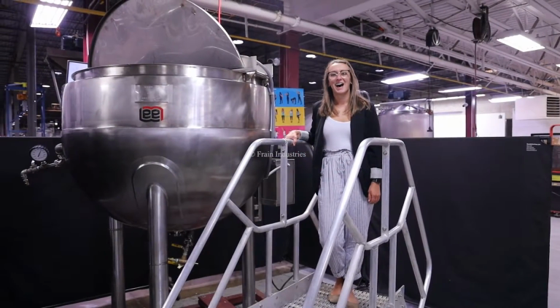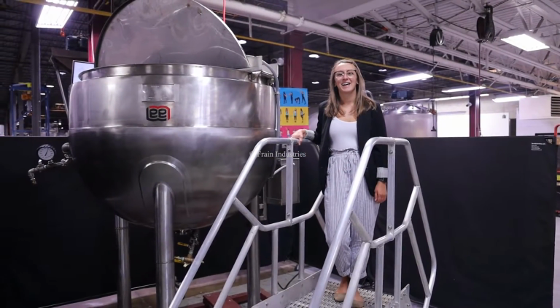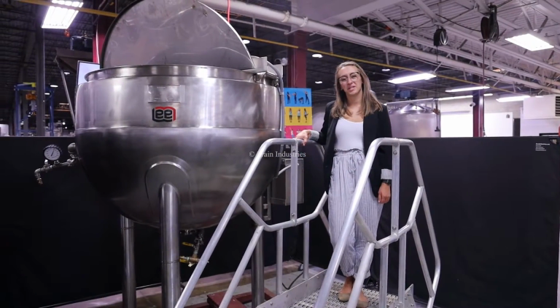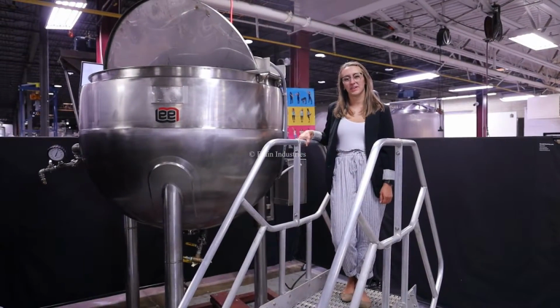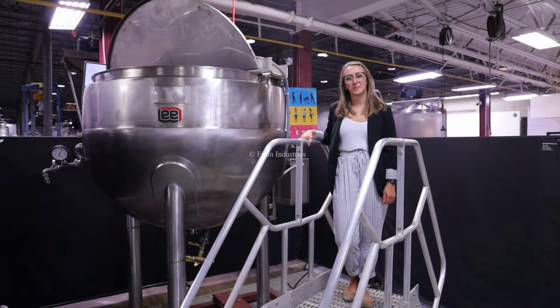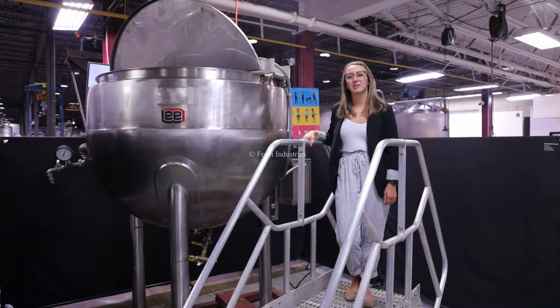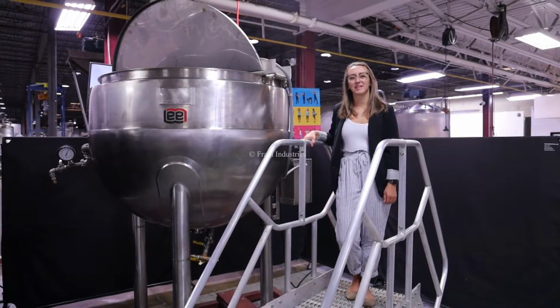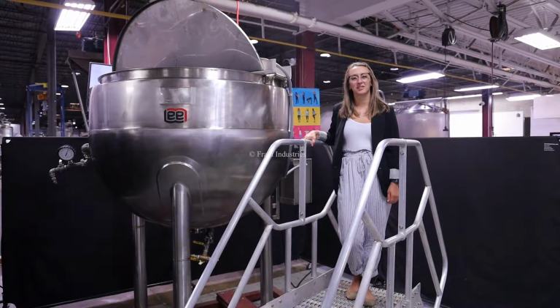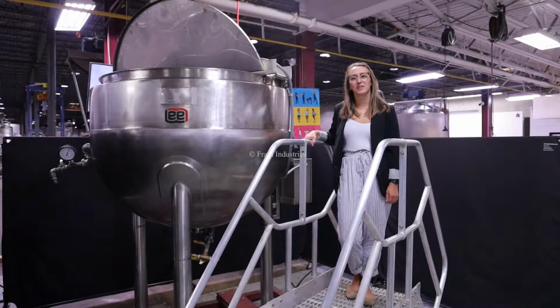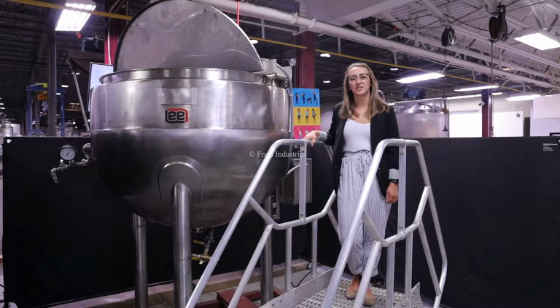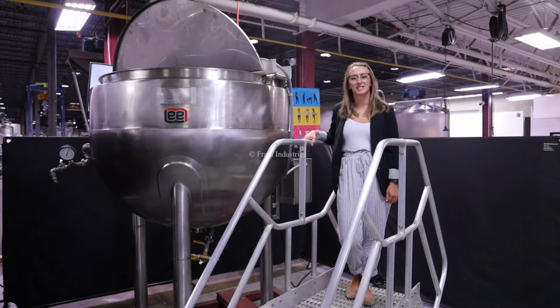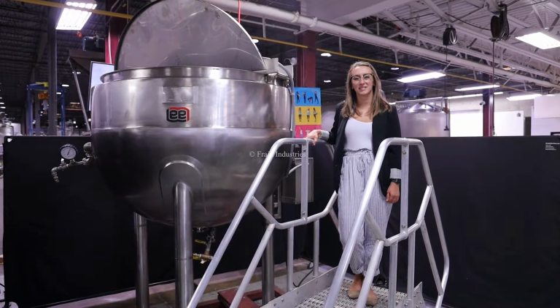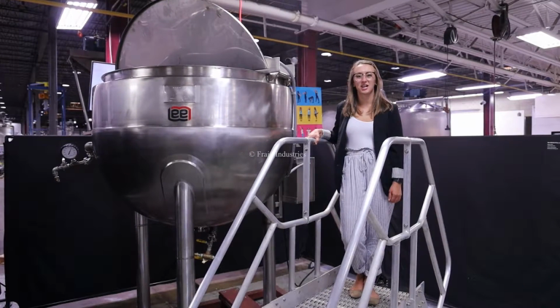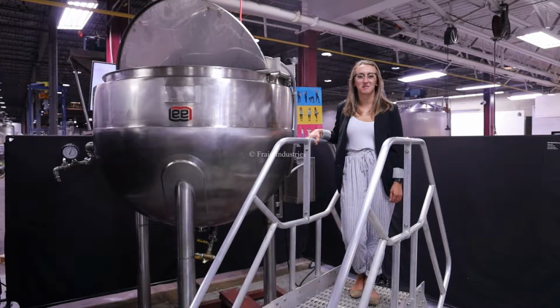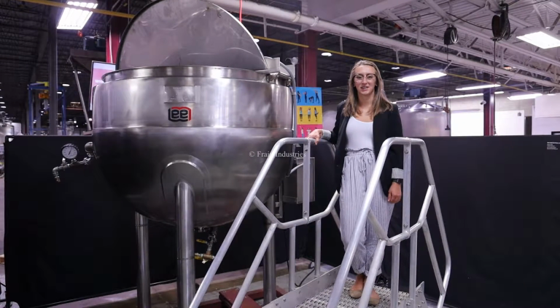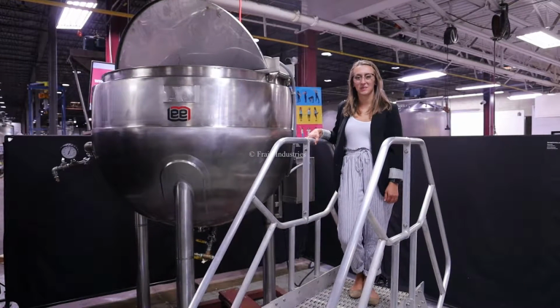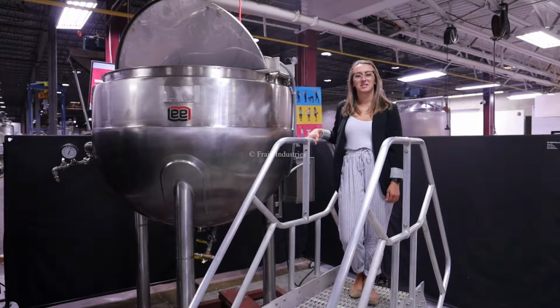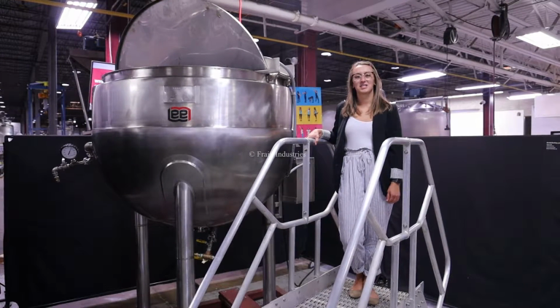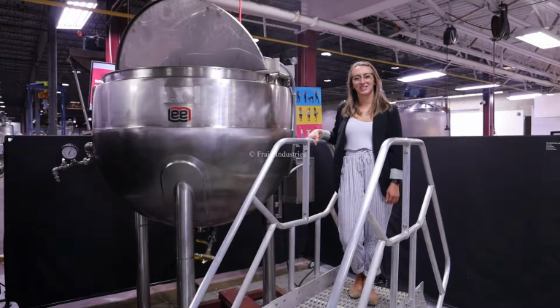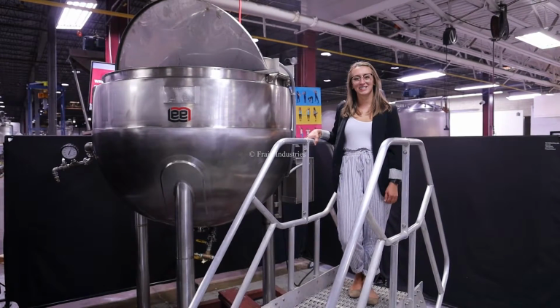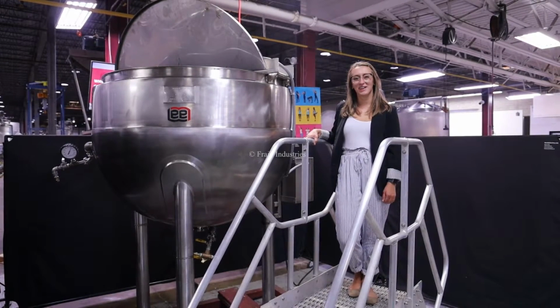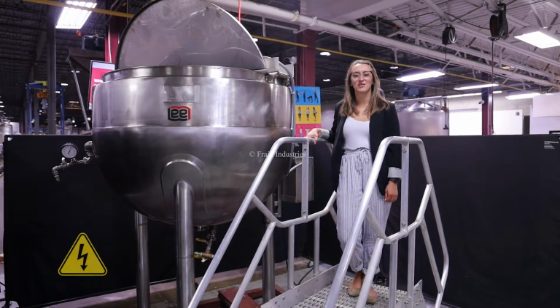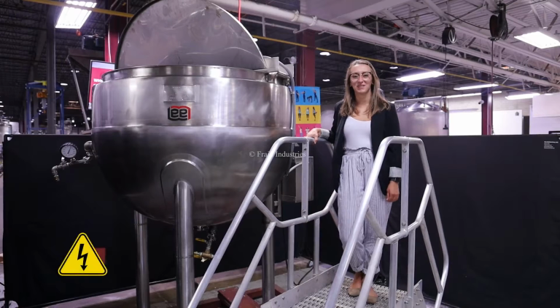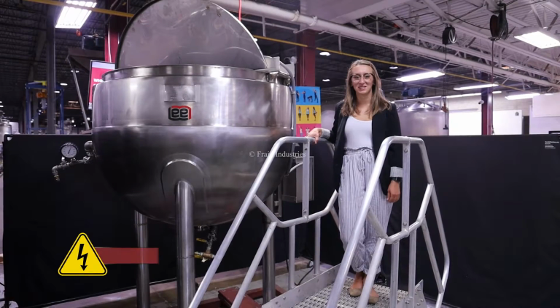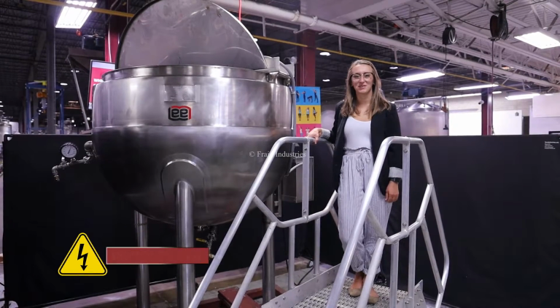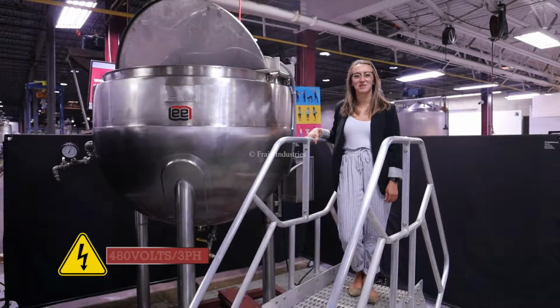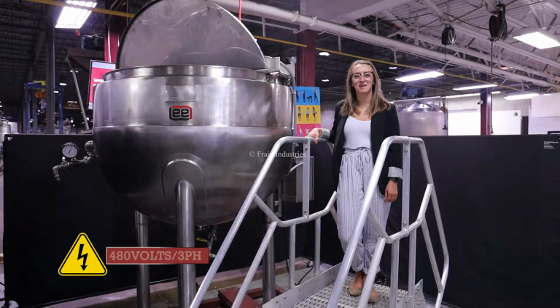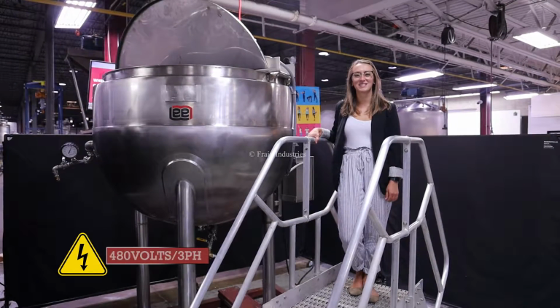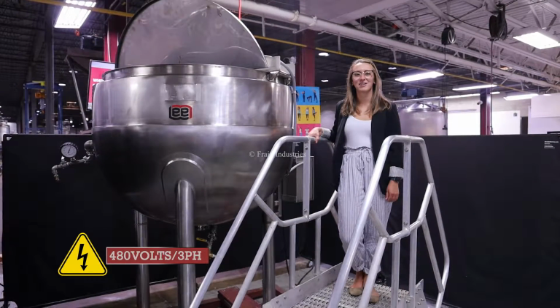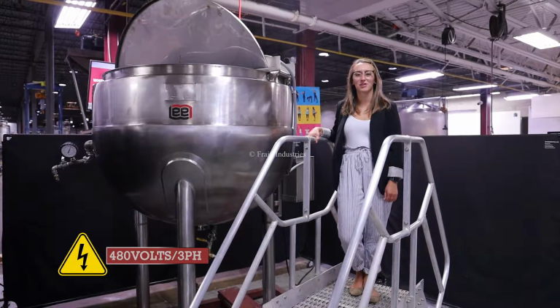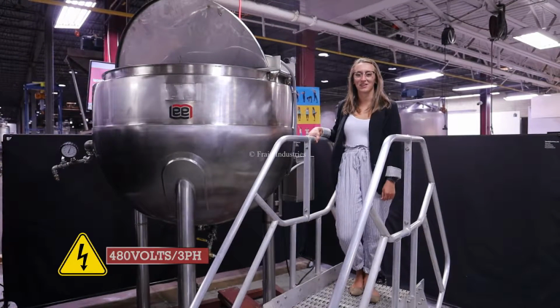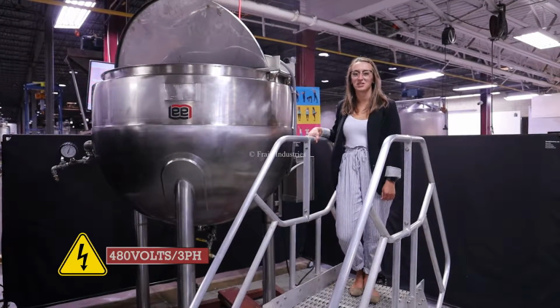Hi, I'm Alina with The Frame Group. Today I'll be cycling your LEA 300-gallon stainless steel jacketed mixing vessel. This machine is currently set to three-phase, 480 volts. We recommend reading the manual in its entirety before powering on the machine.